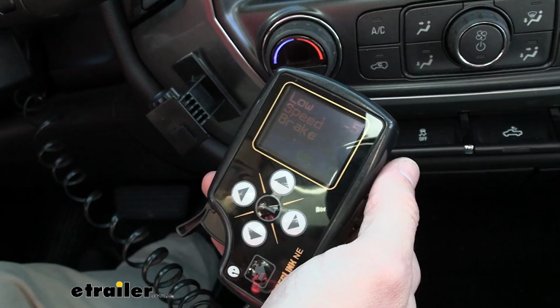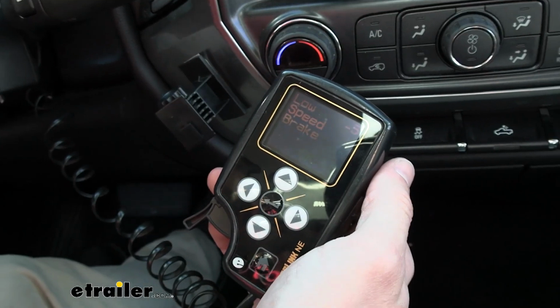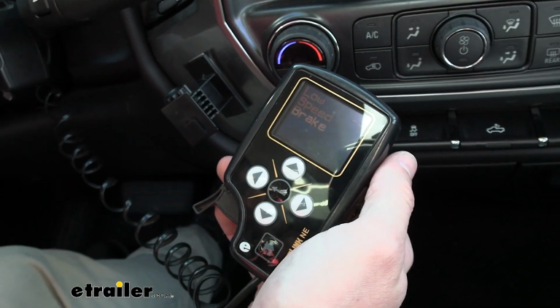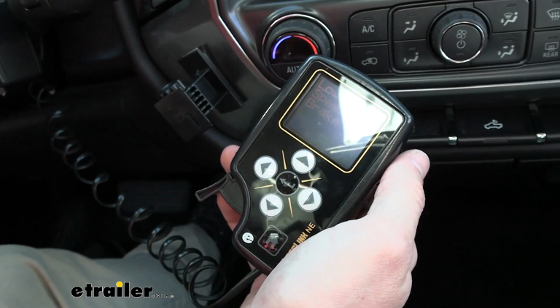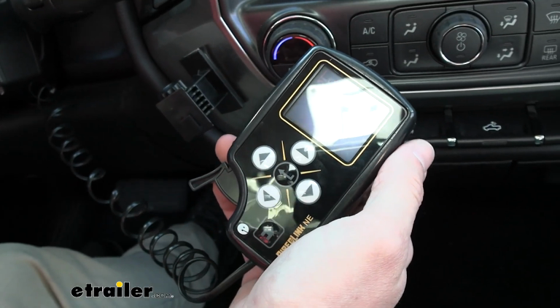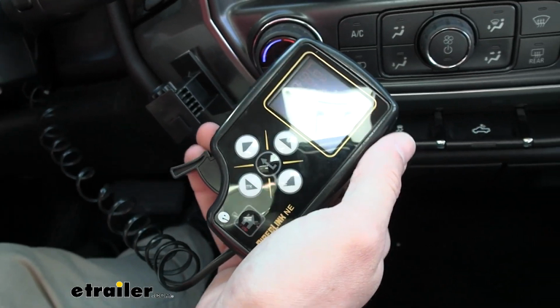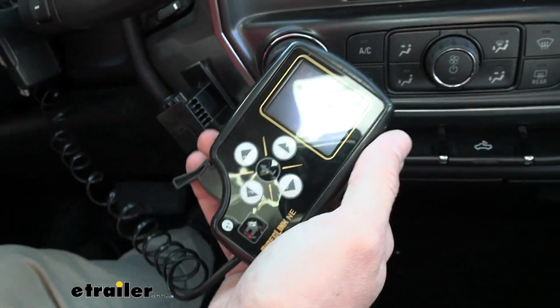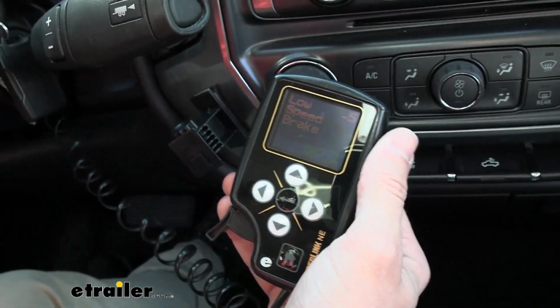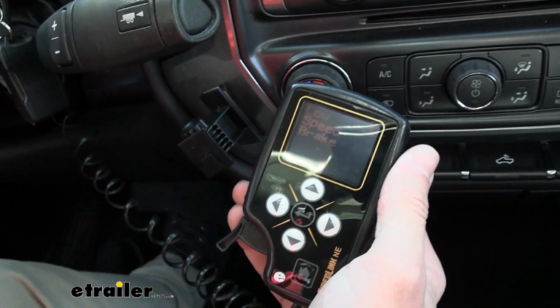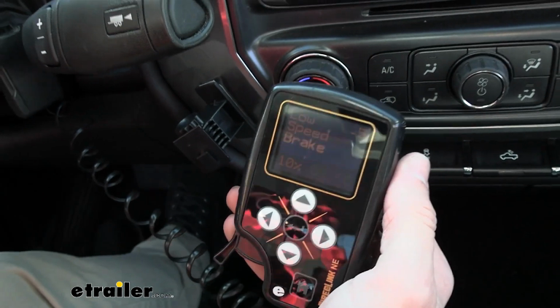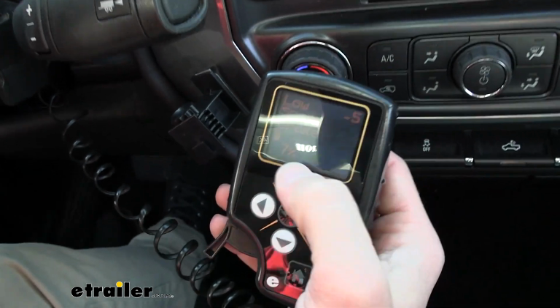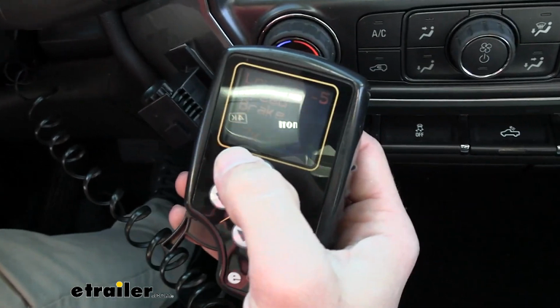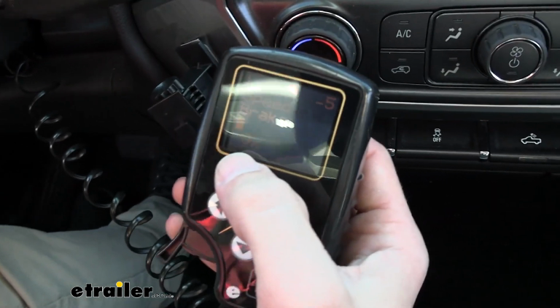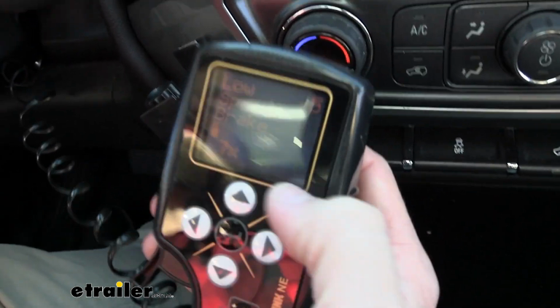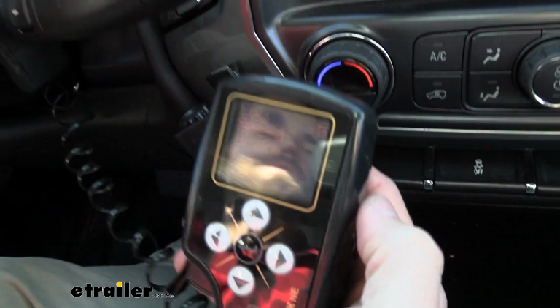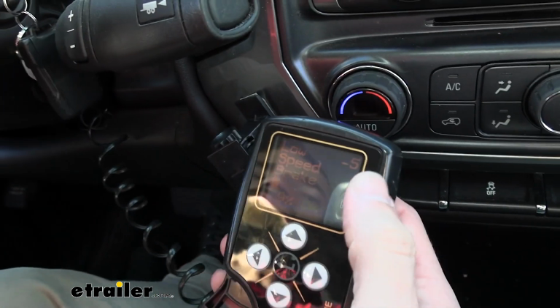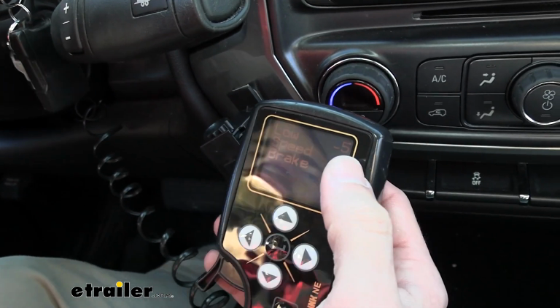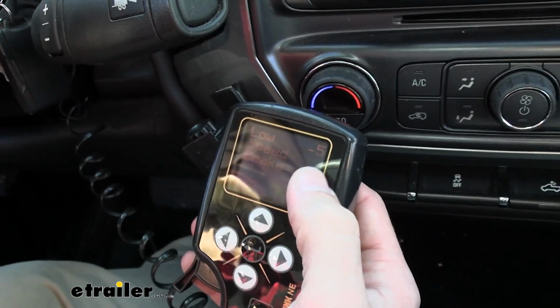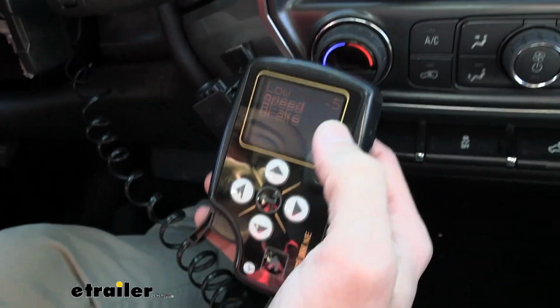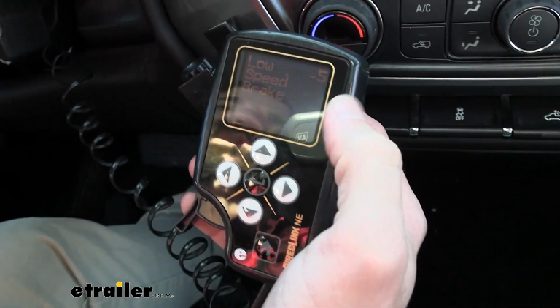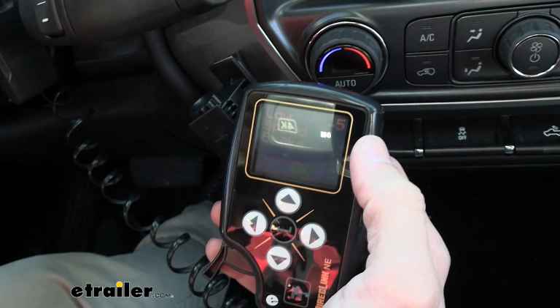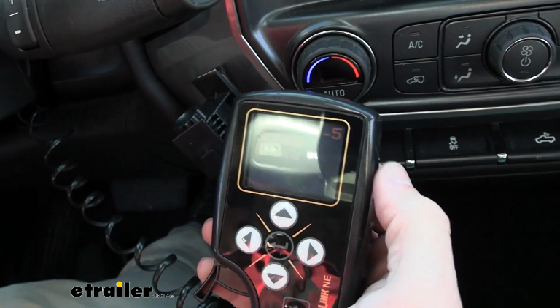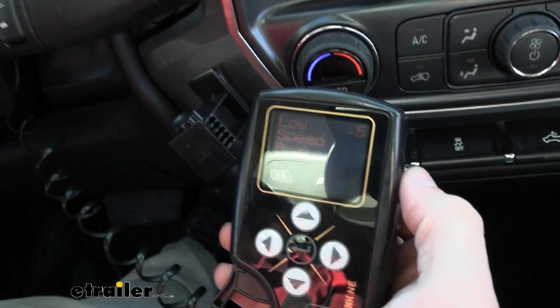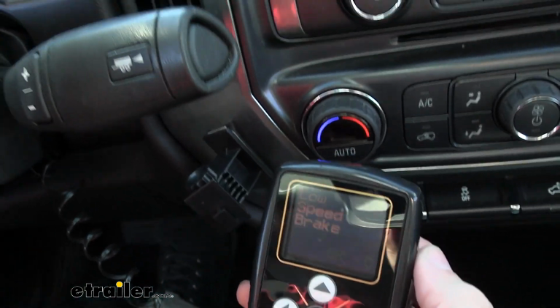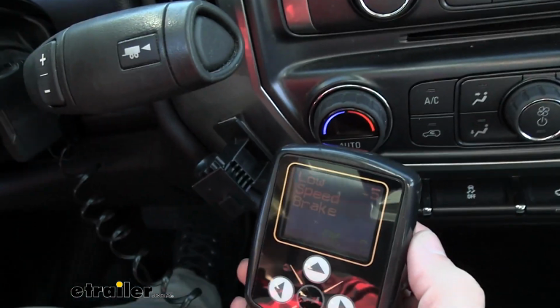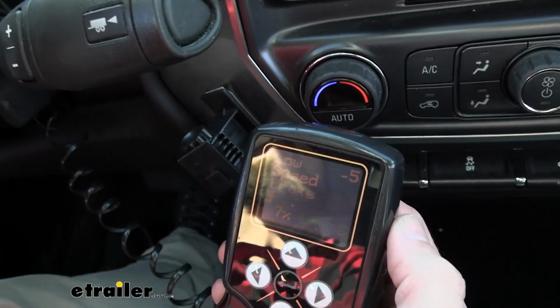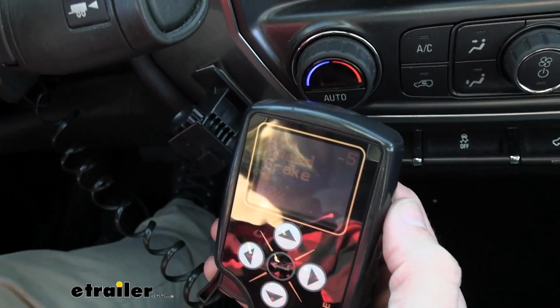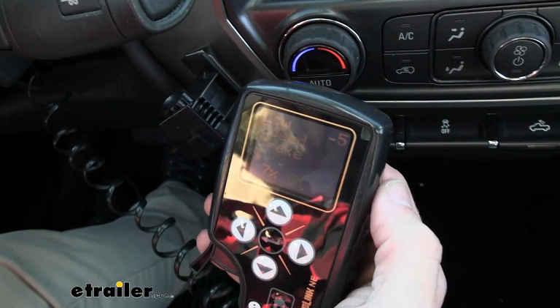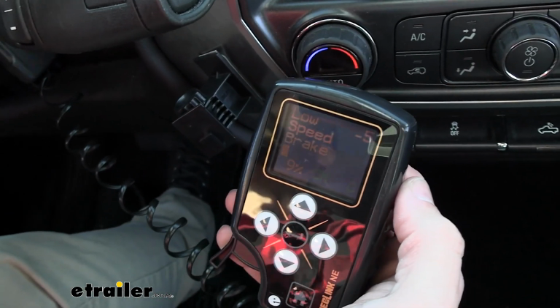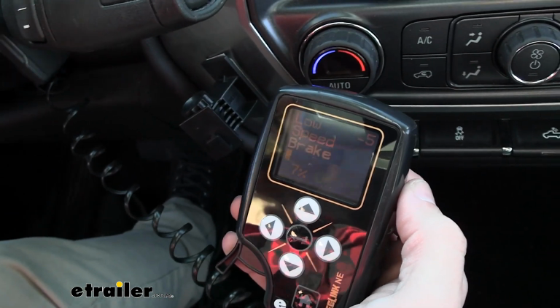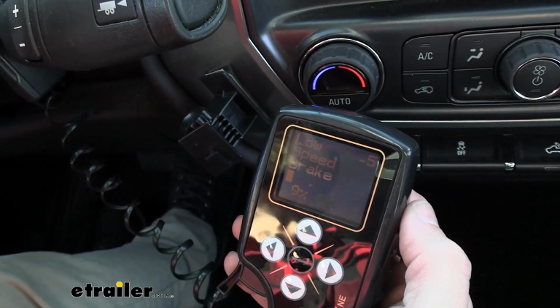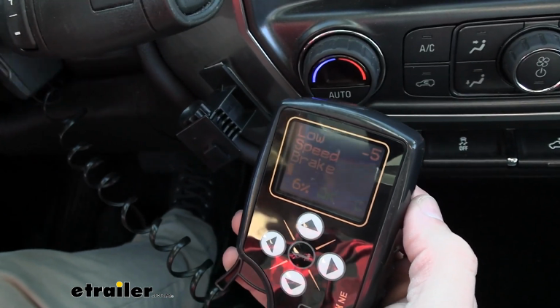So now we're going to go ahead and just drive a little bit — we'll see when I press on the brakes it's going to start showing the output. Right now, since we're at a low speed and I've got it set really low, it's not going to be putting out as much. We don't really need too much braking power.